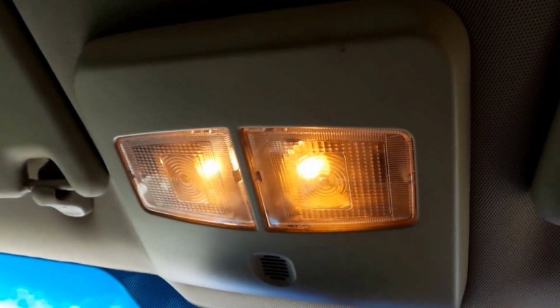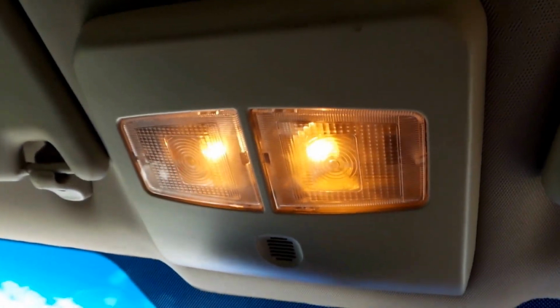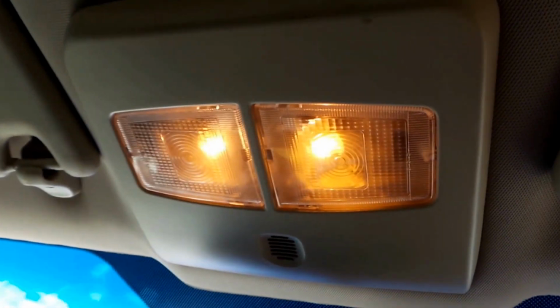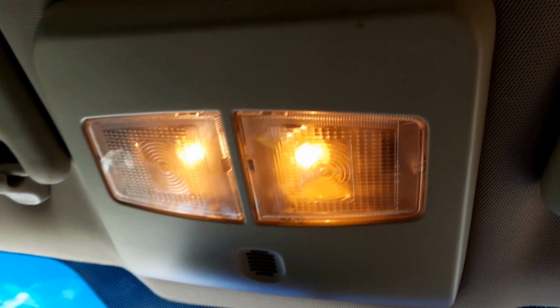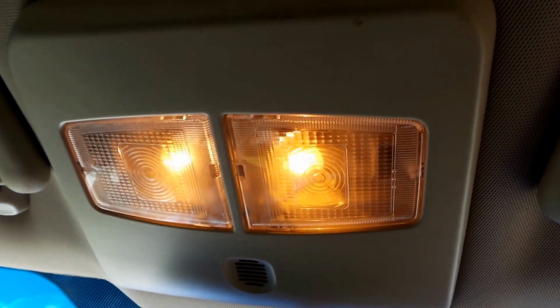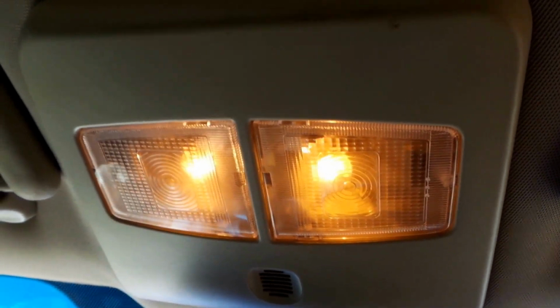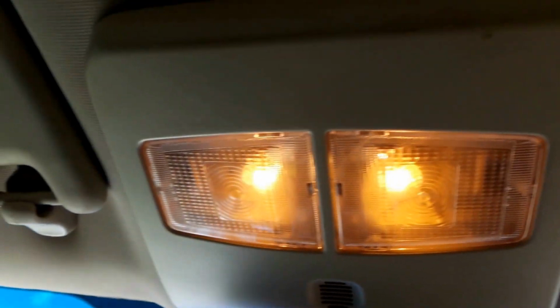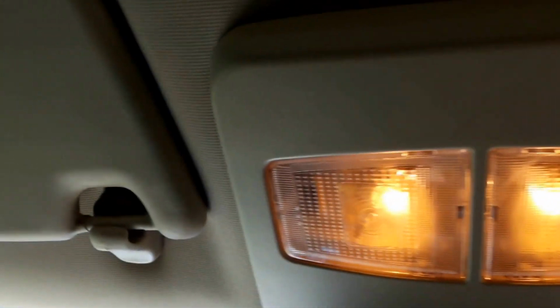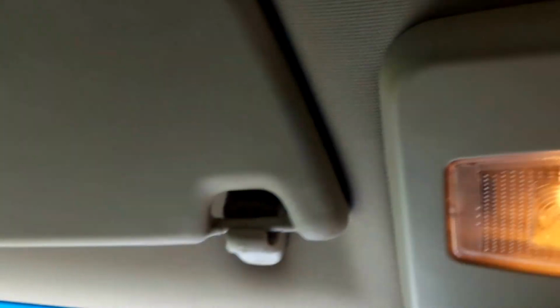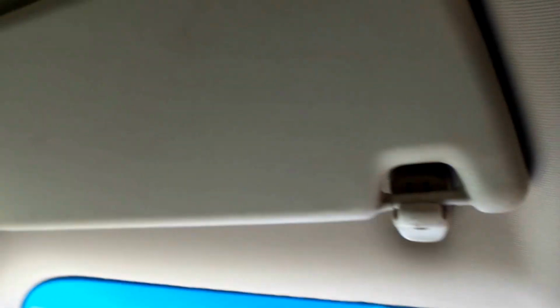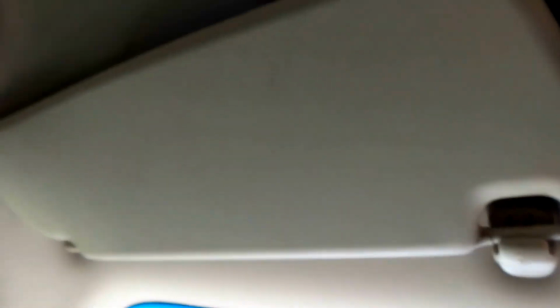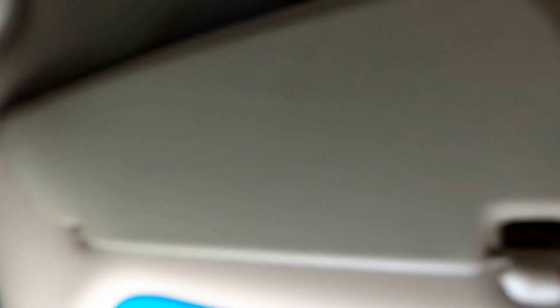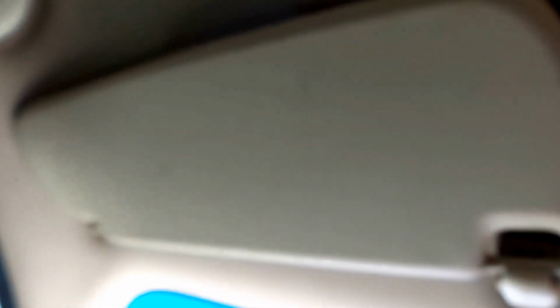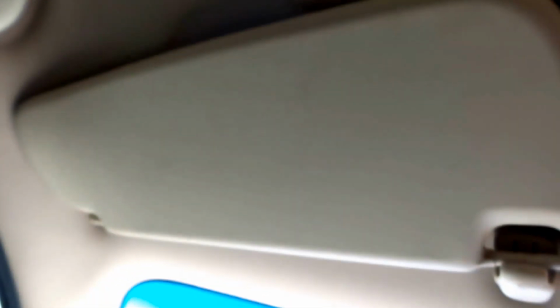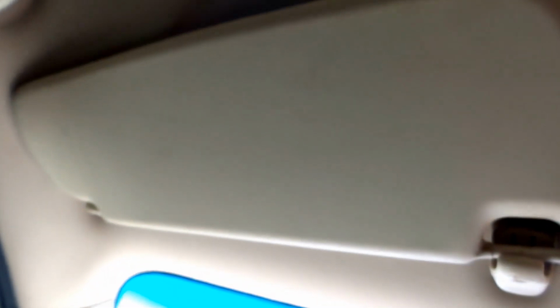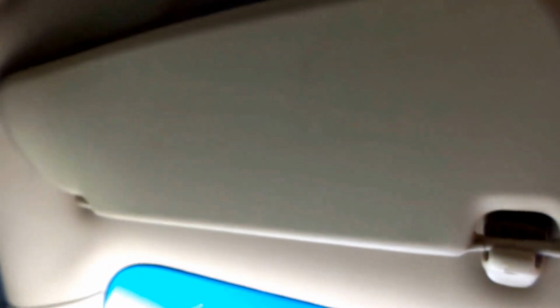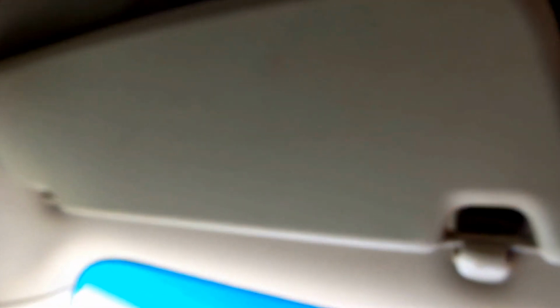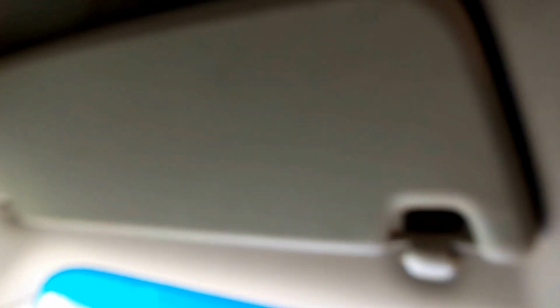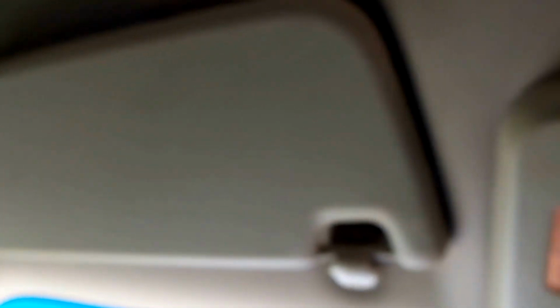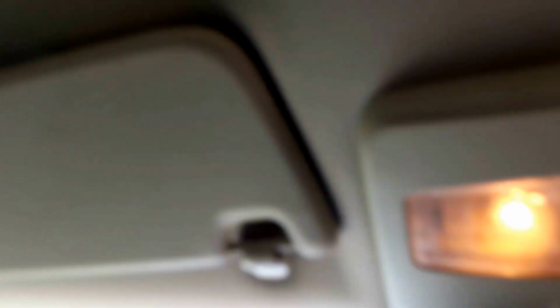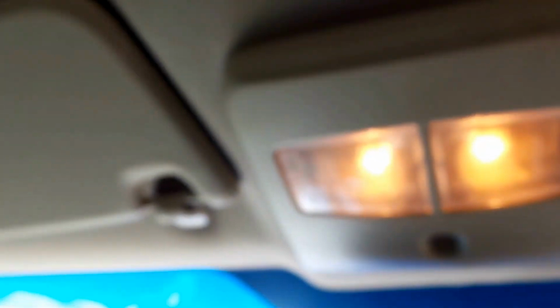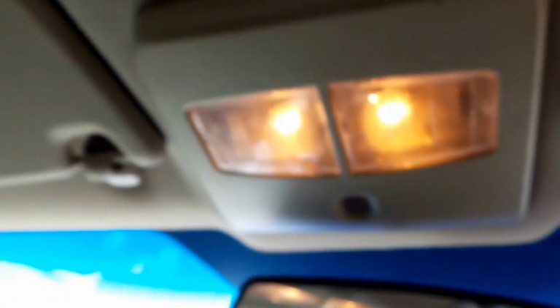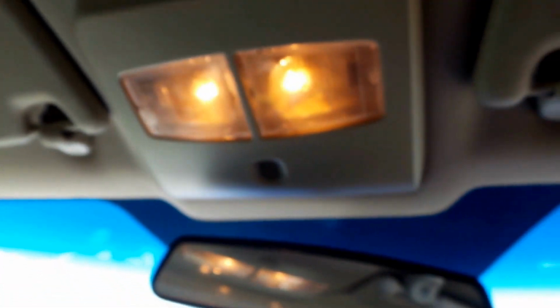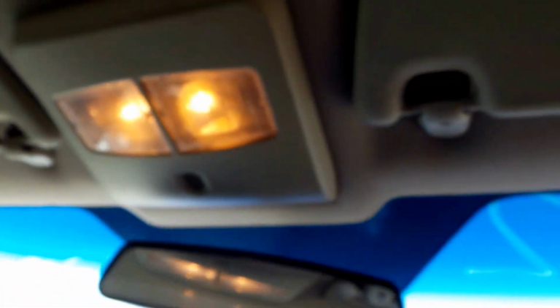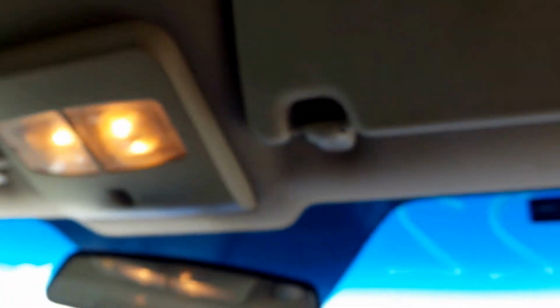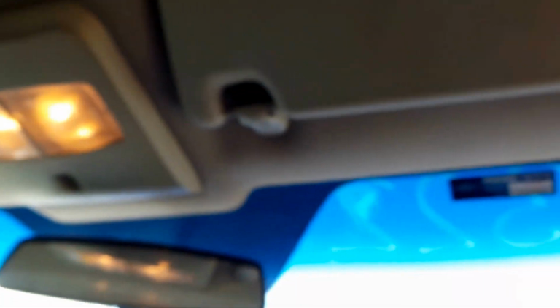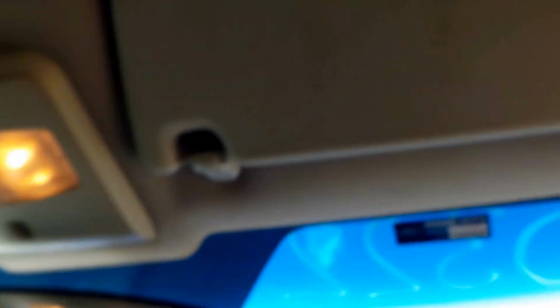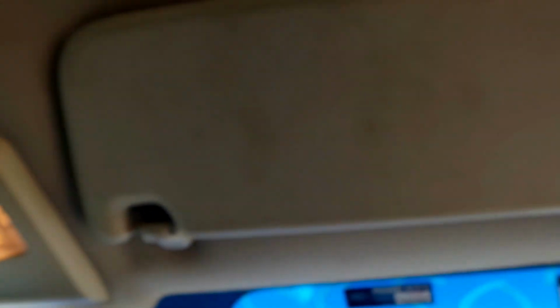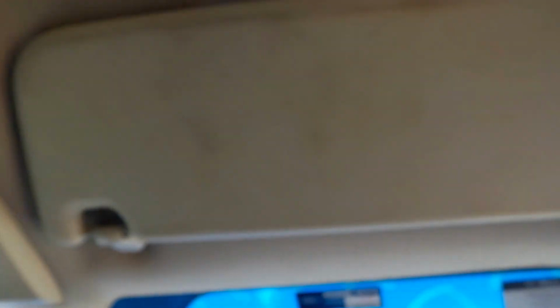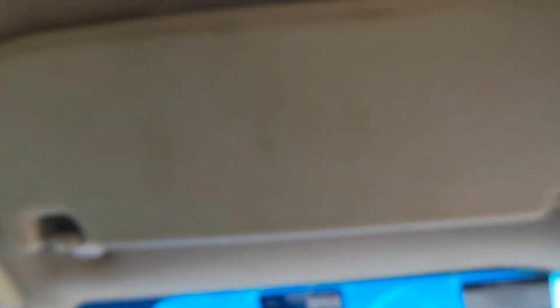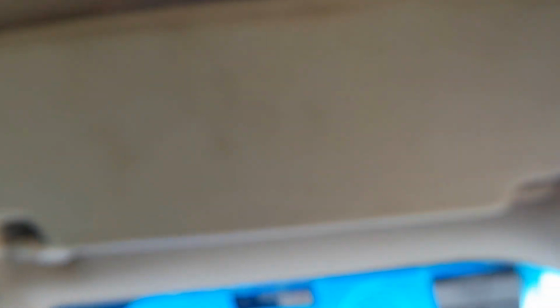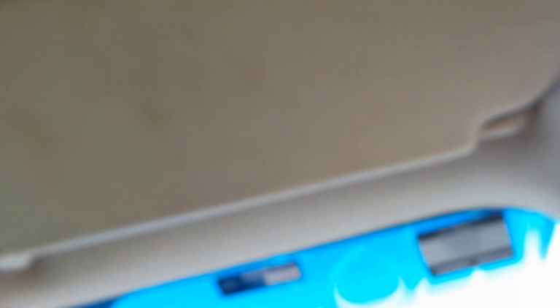There's the courtesy light. Left sun visor. Right sun visor.